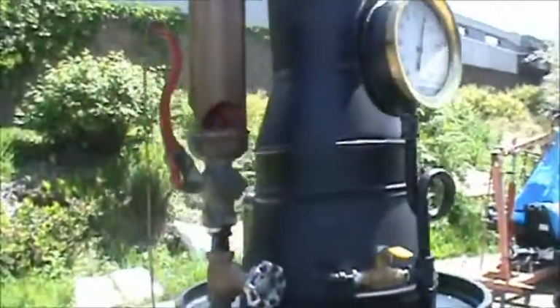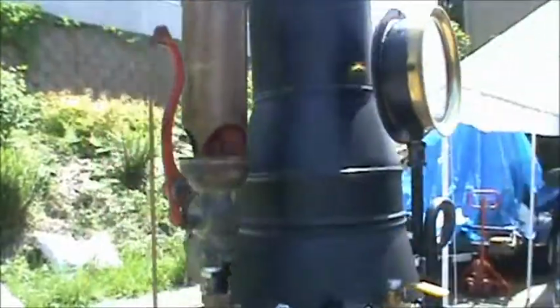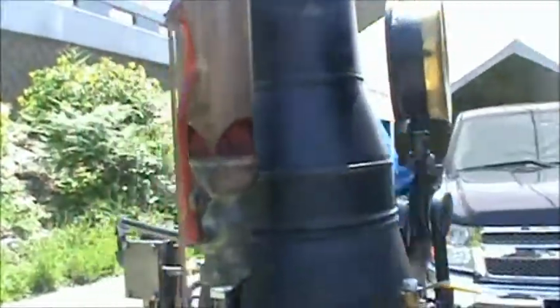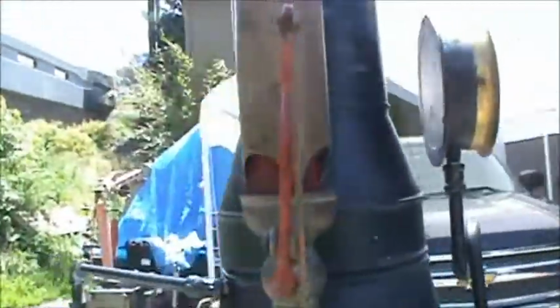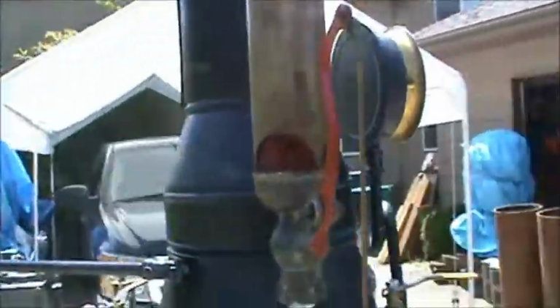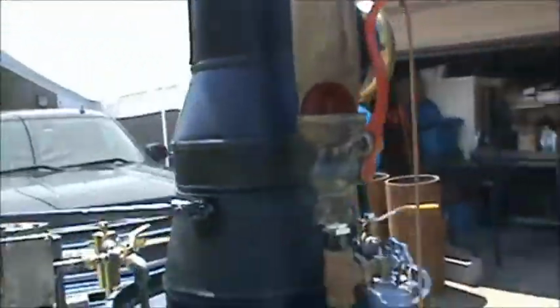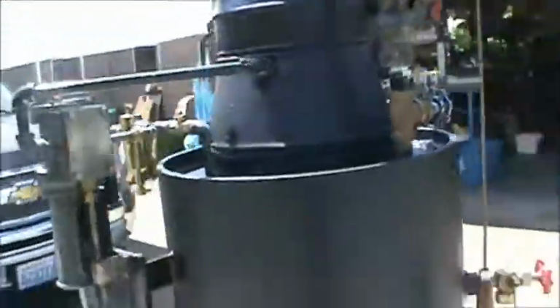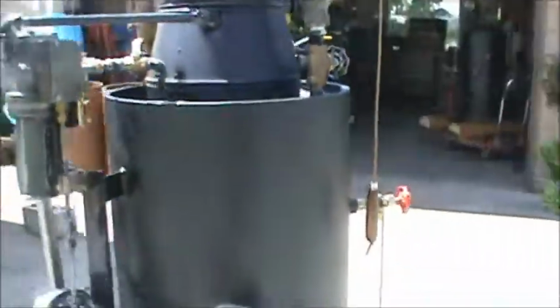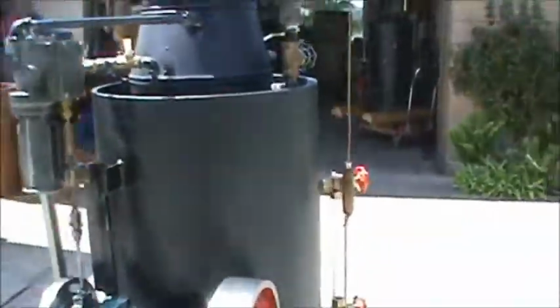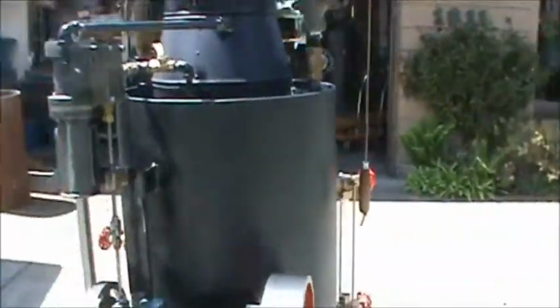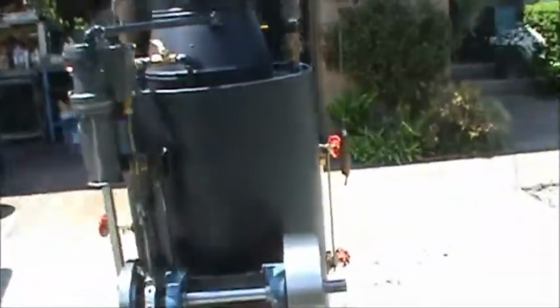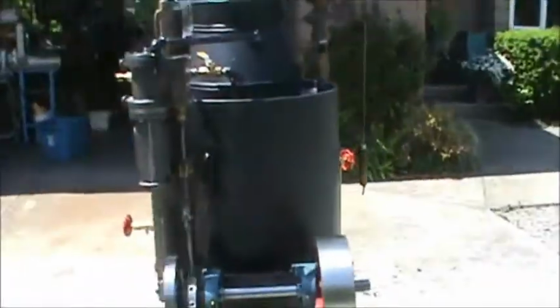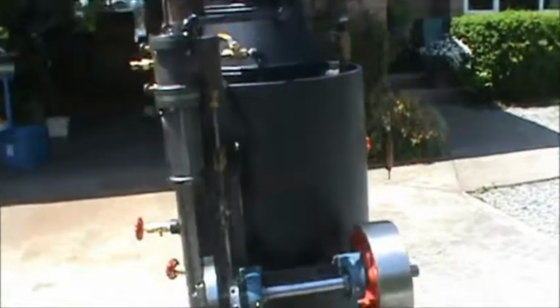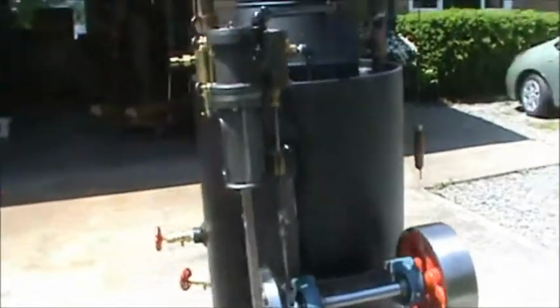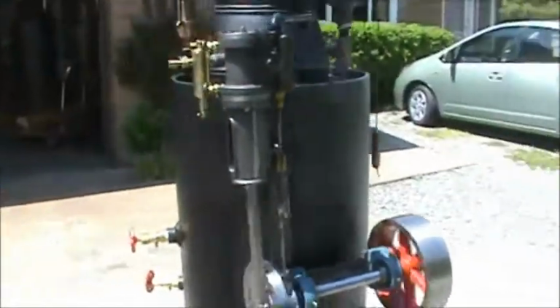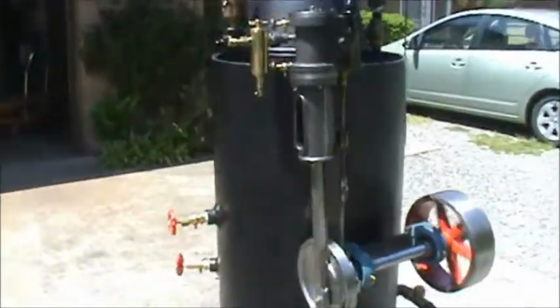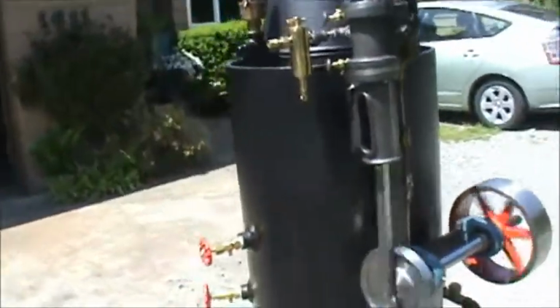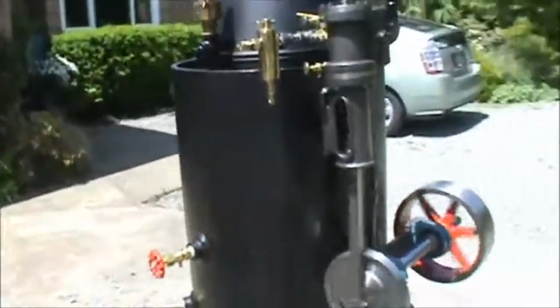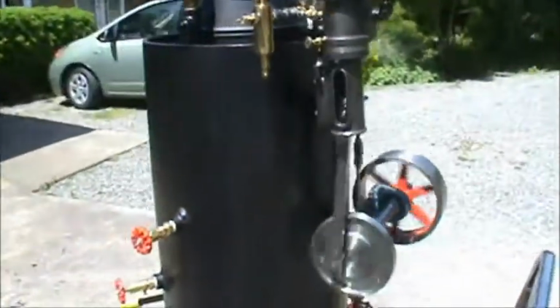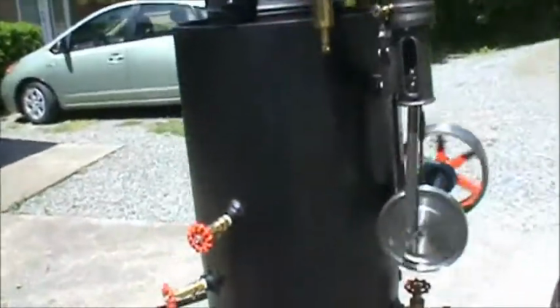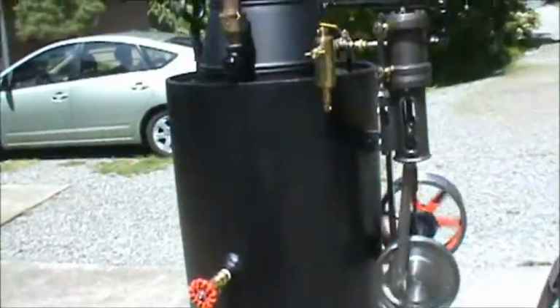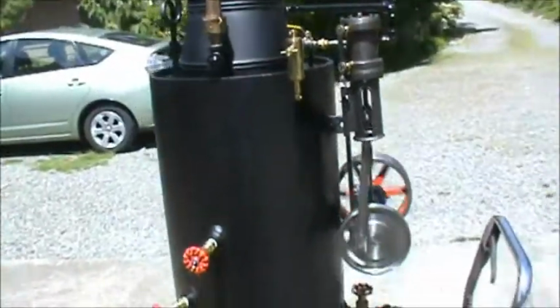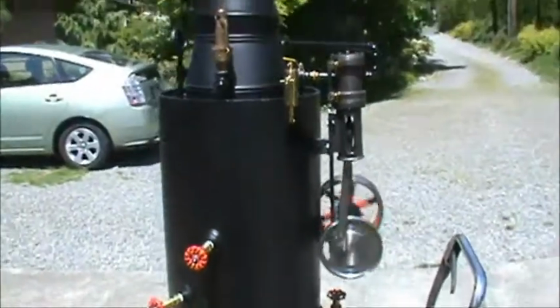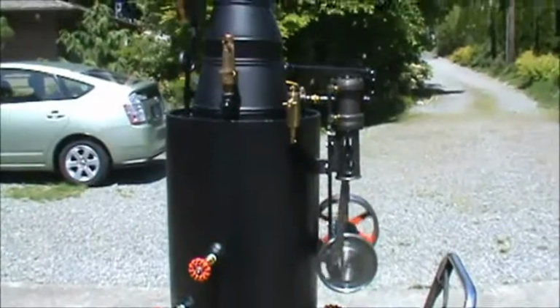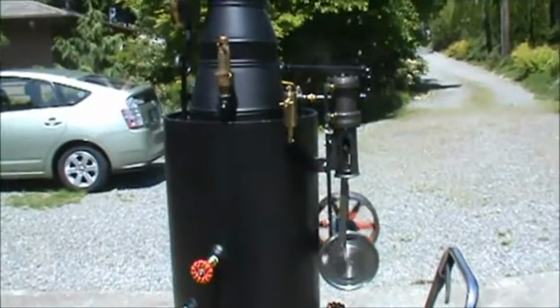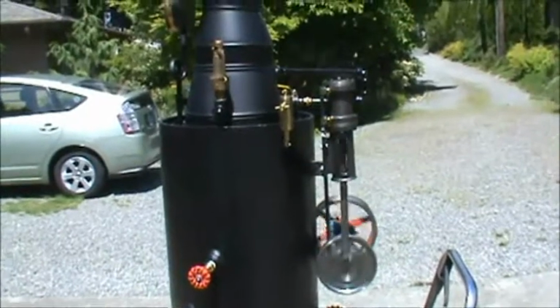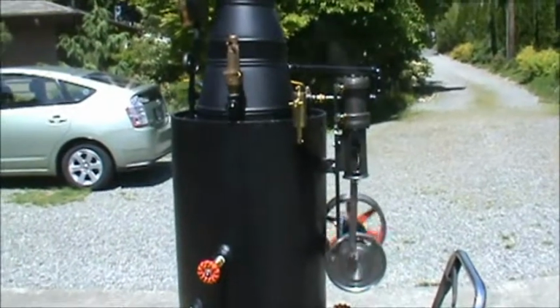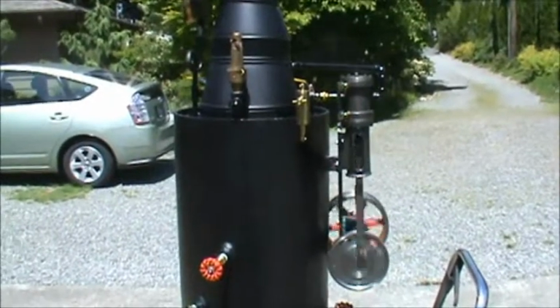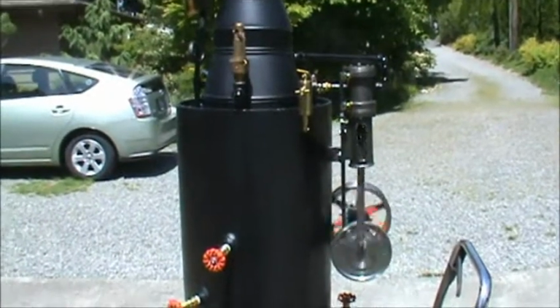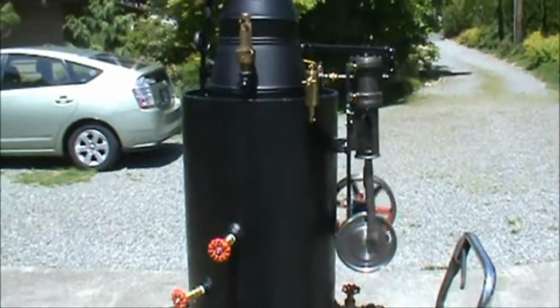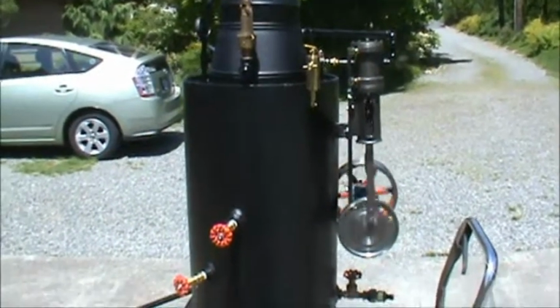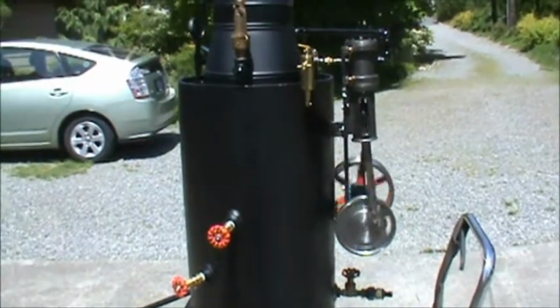Nice whistle on it. The boiler is a 16 inch diameter, 38 inches tall, and it has 24 copper tubes in it — three quarter copper tubes. They're rolled in.